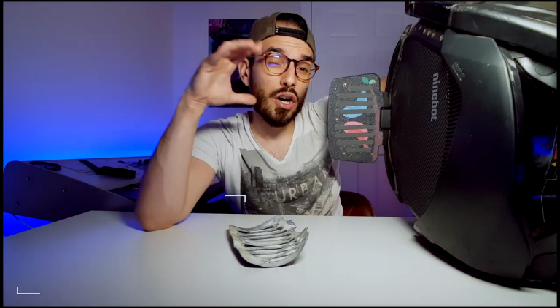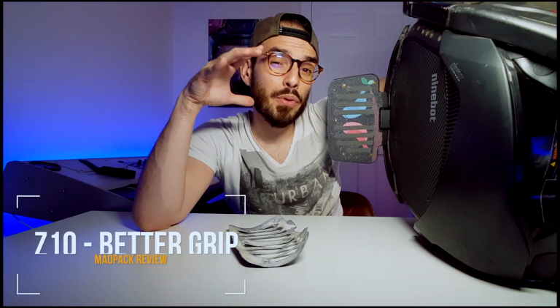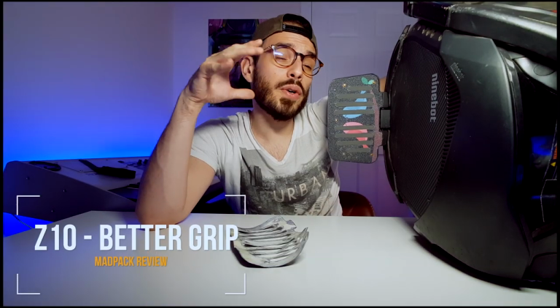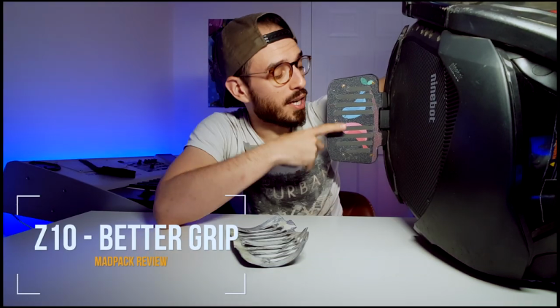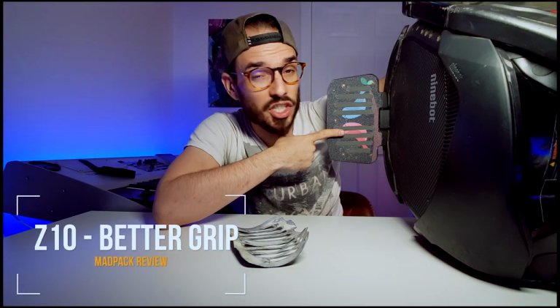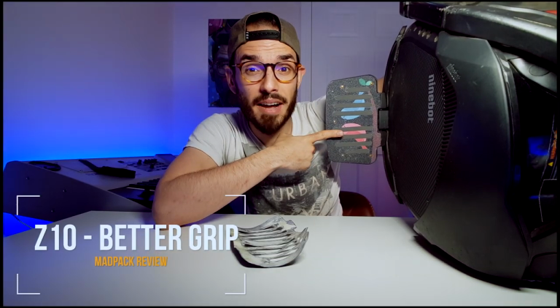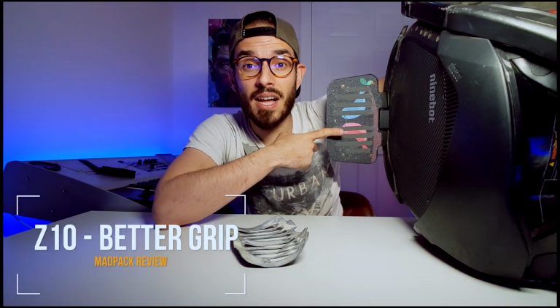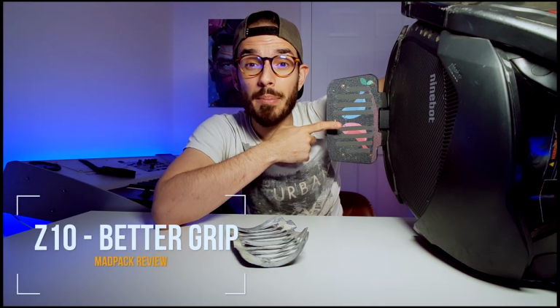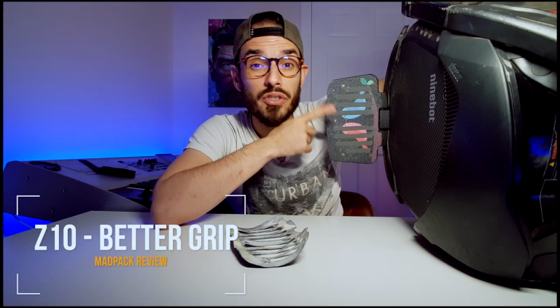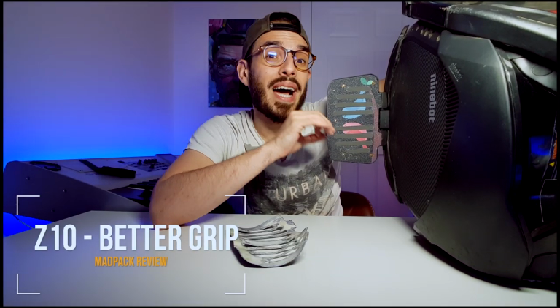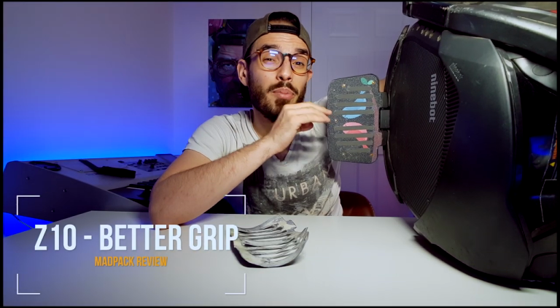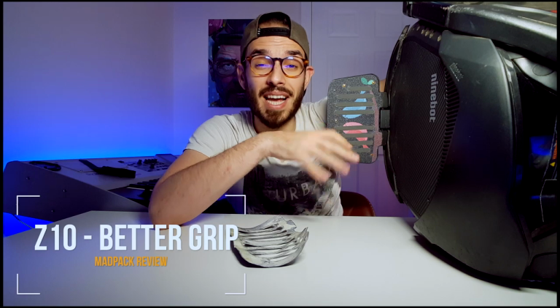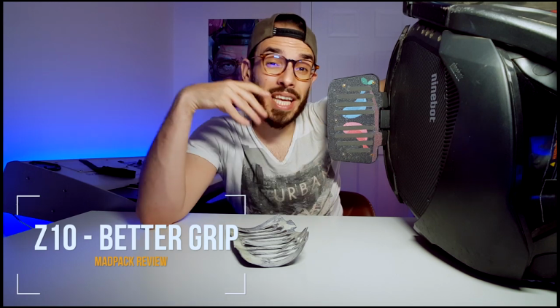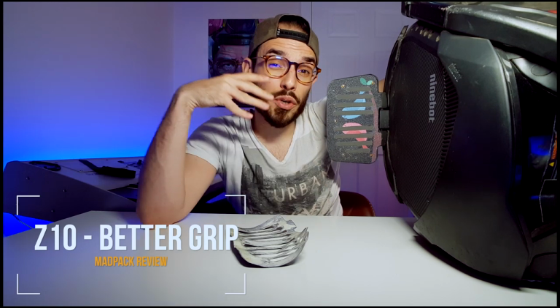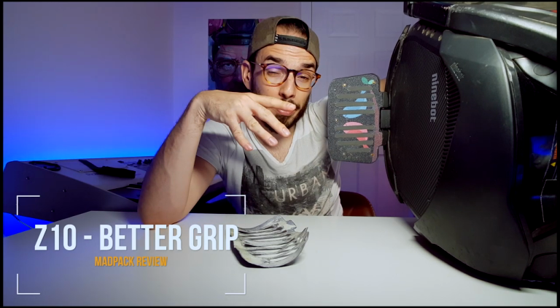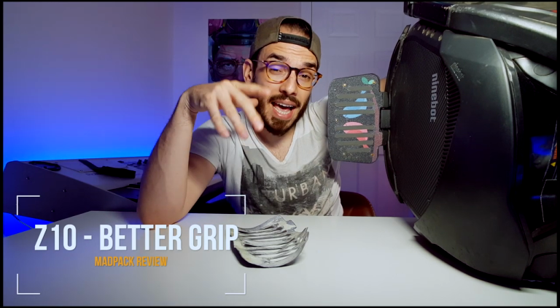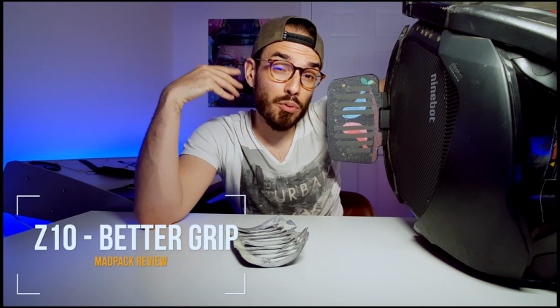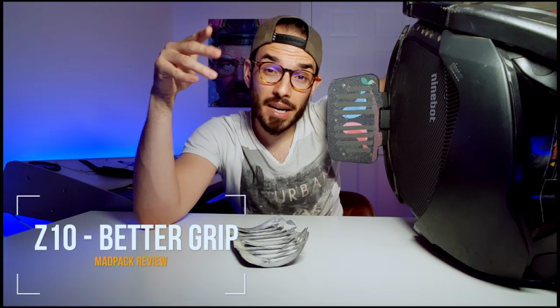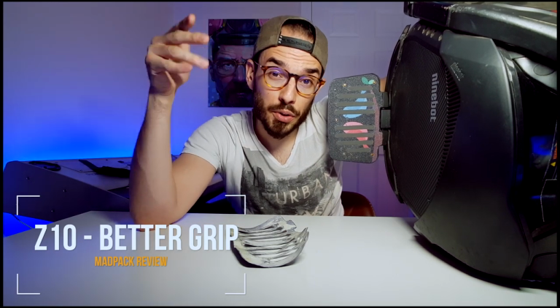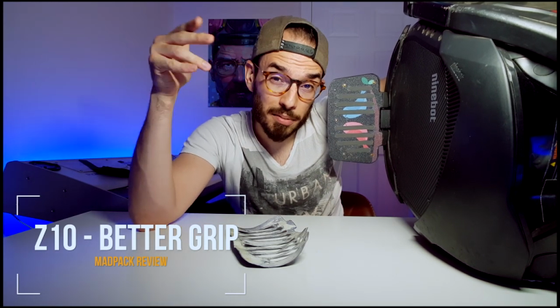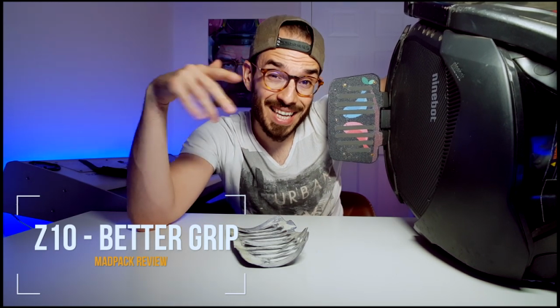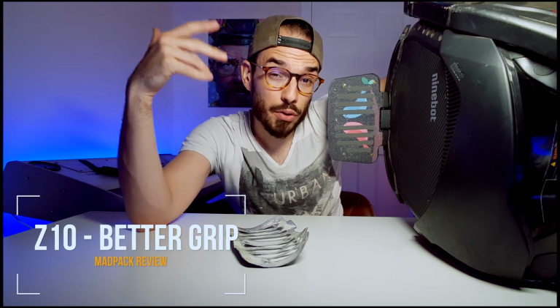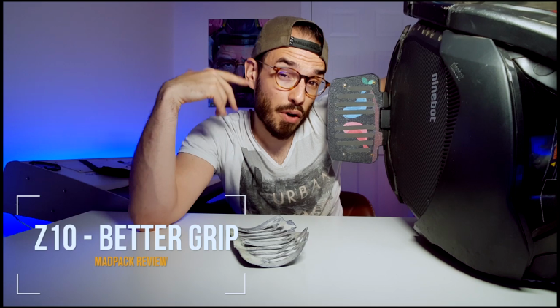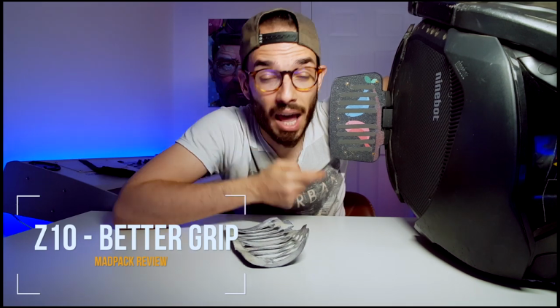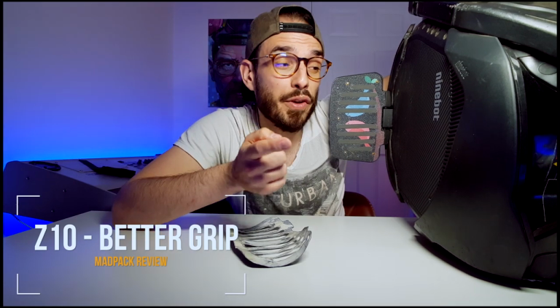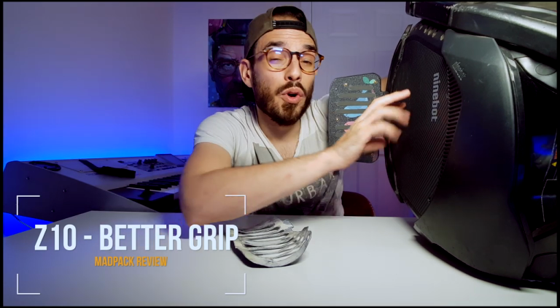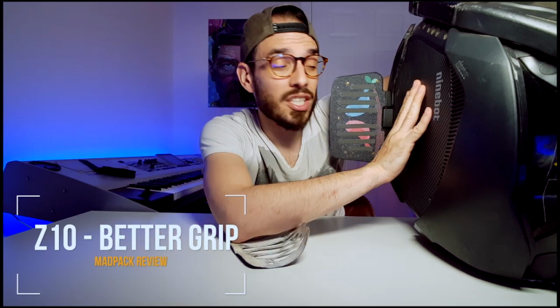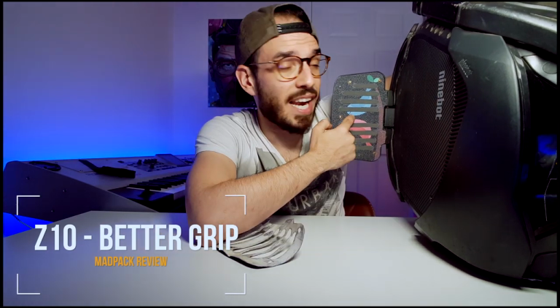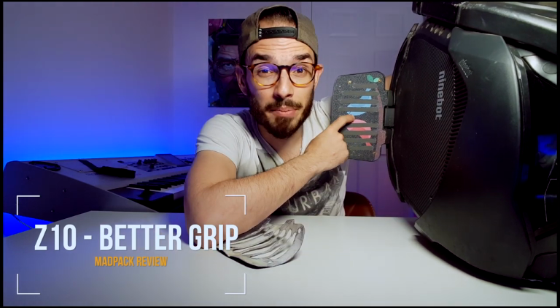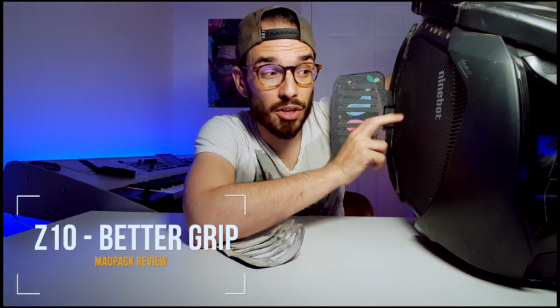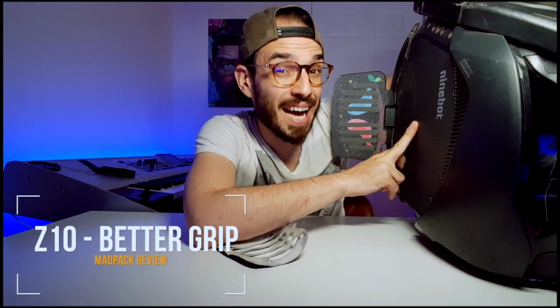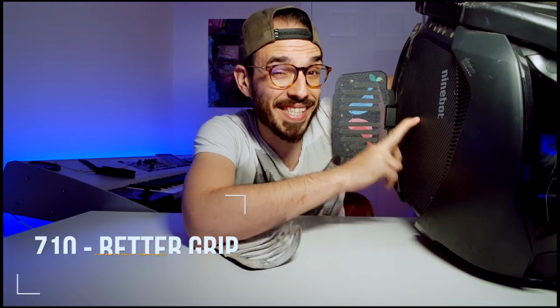On this video we are going to talk about the changes that I've done on the pedals of my Ninebot Z10. It'll increase your grip and it will be better to use at top speed and also off-road. So if you want to know all the changes that I've done on my pads on my Ninebot Z10, stay tuned after the intro.